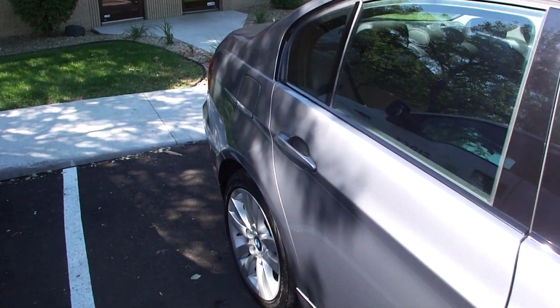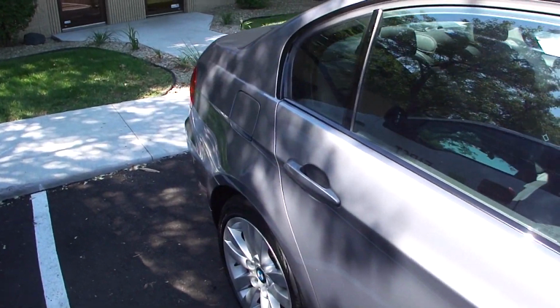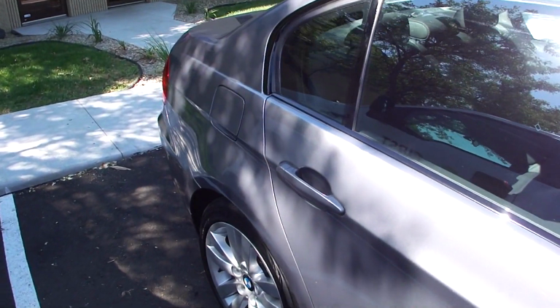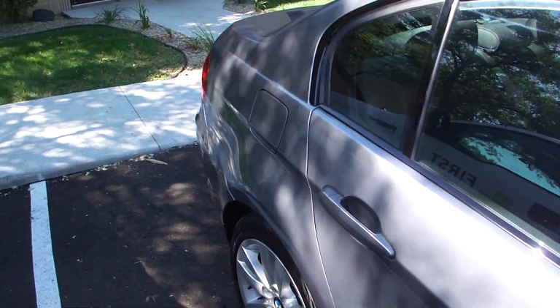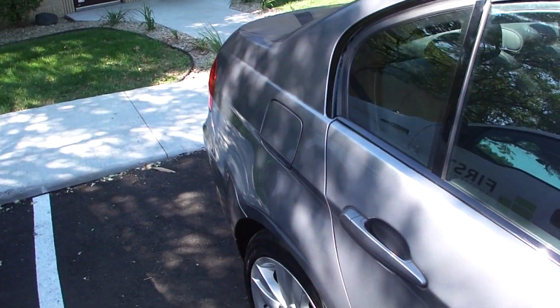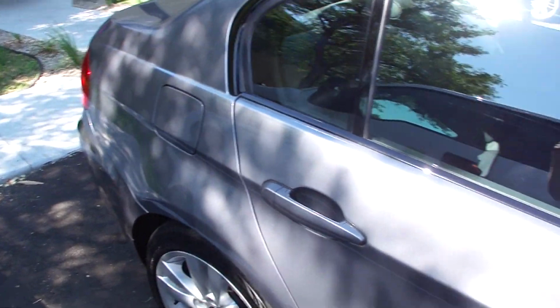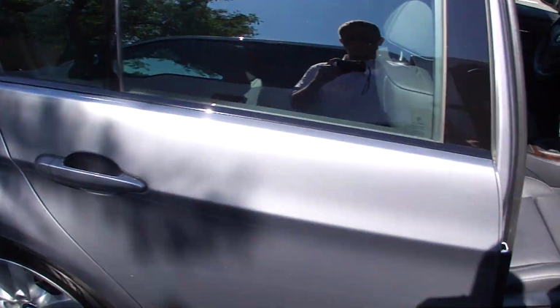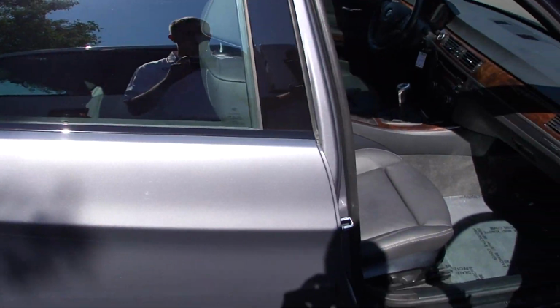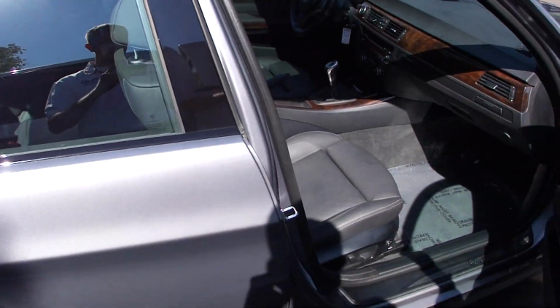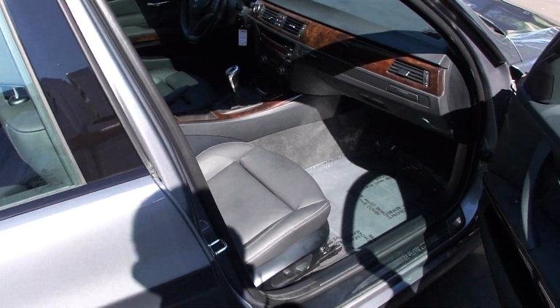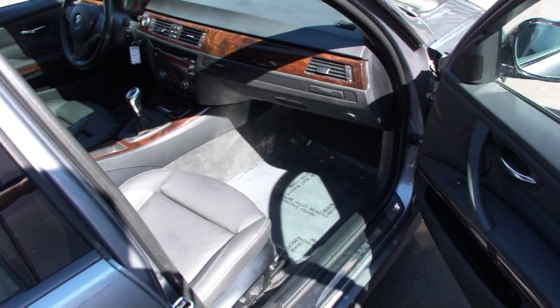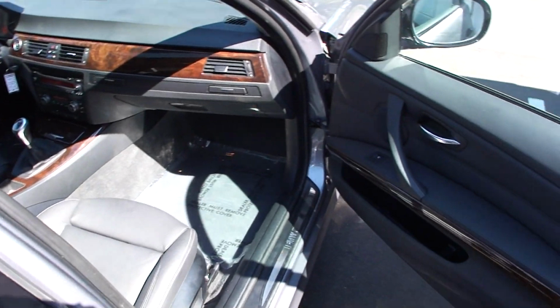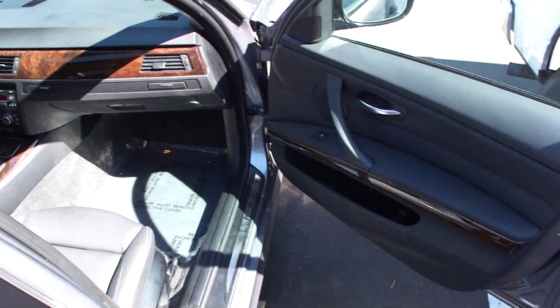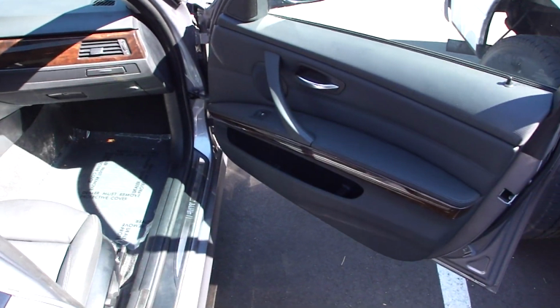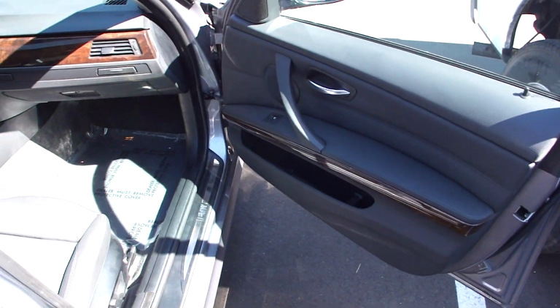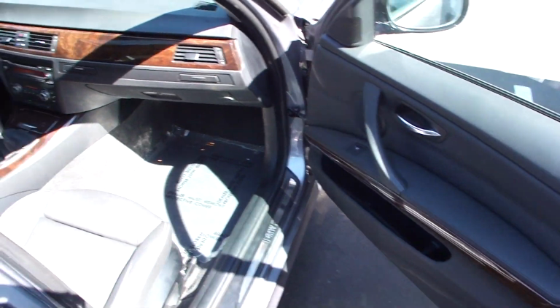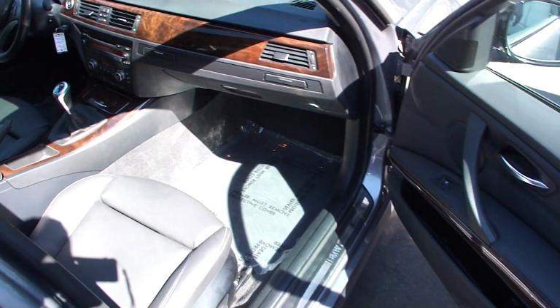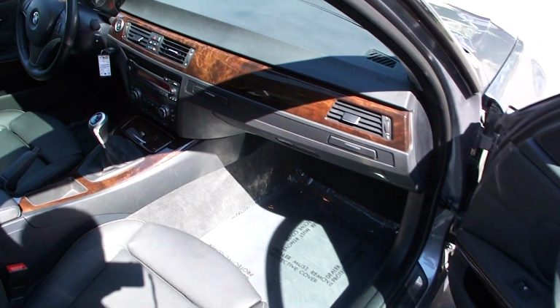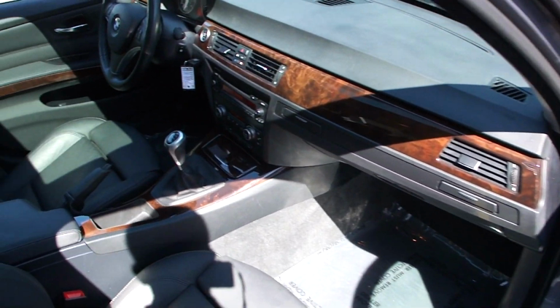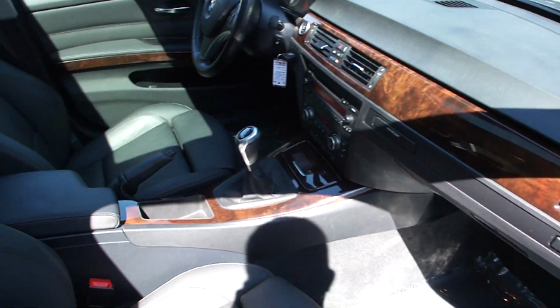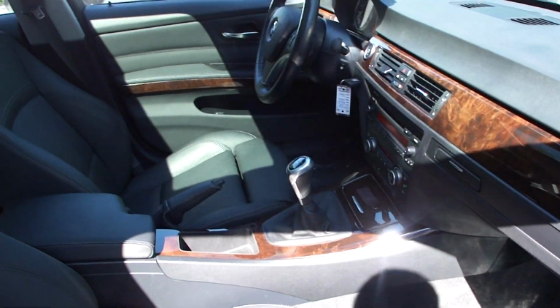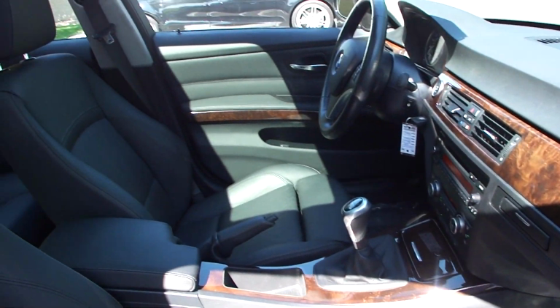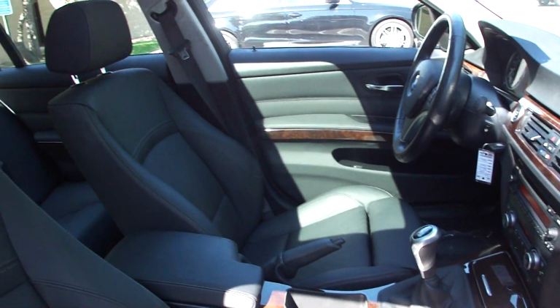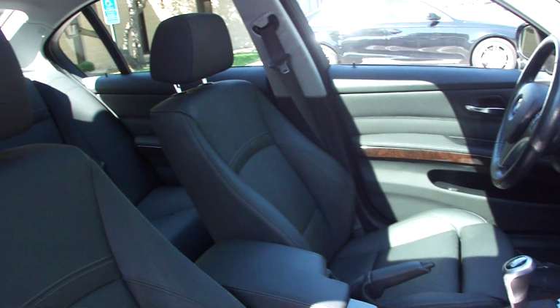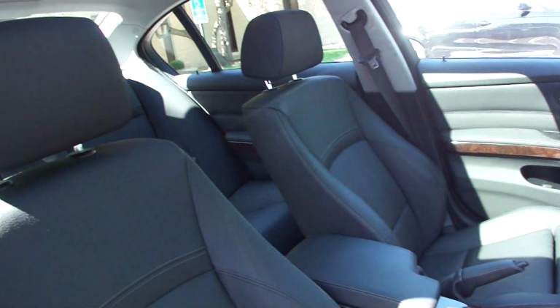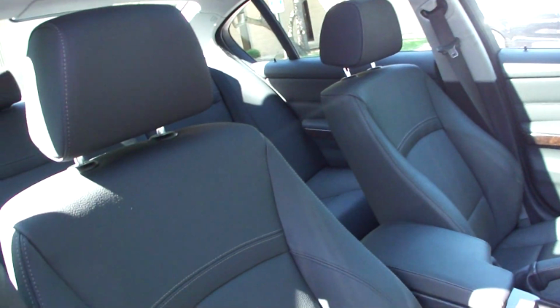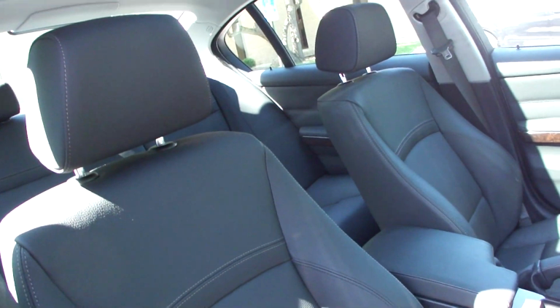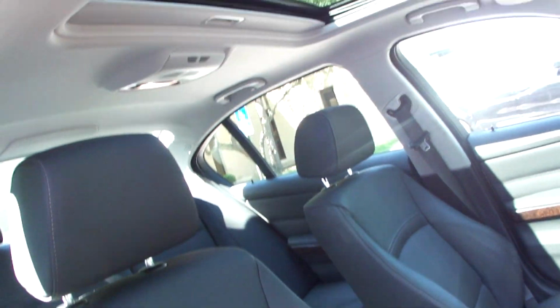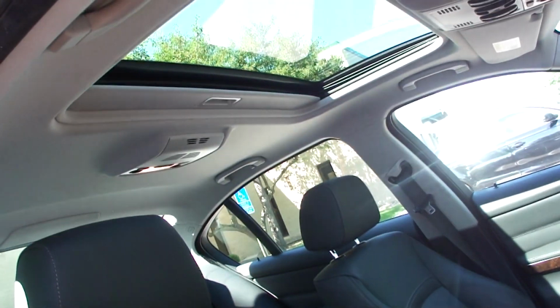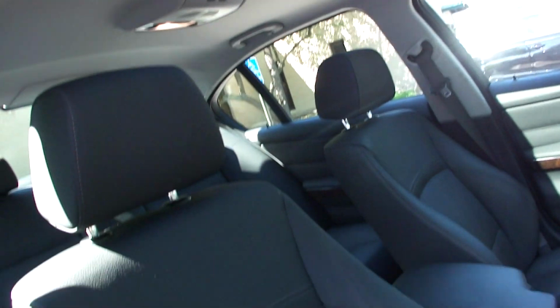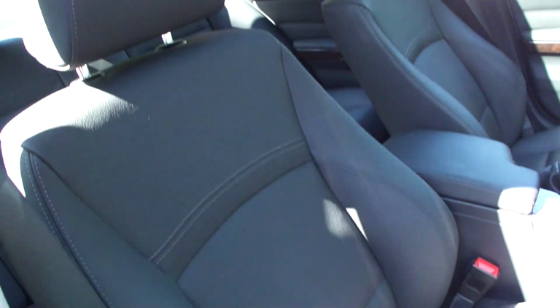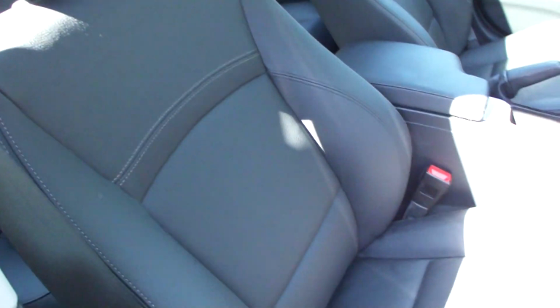It comes in a silver-gray exterior with a black leather interior. It has 51,000 original miles on it. It is a one-owner vehicle with no accidents or previous paintwork, and it does have a clean Carfax.